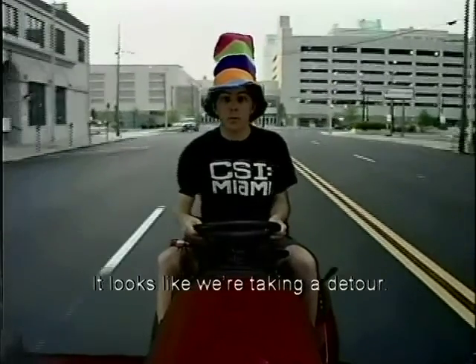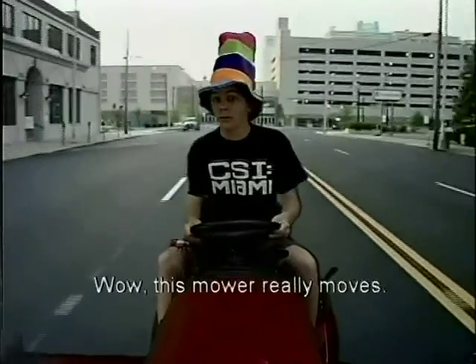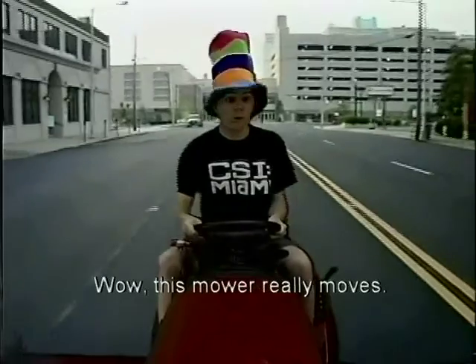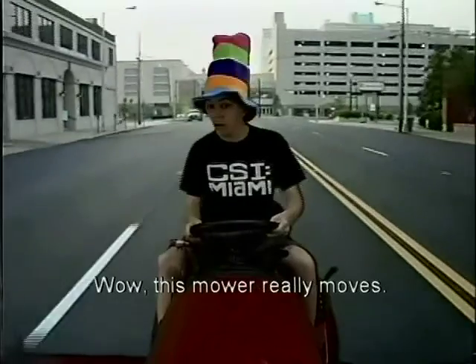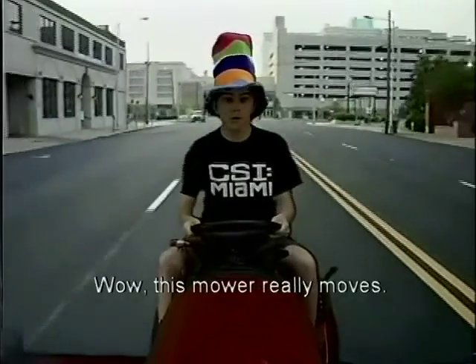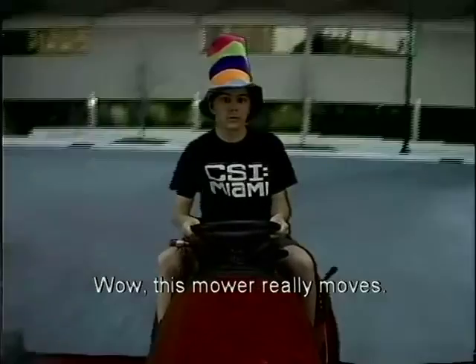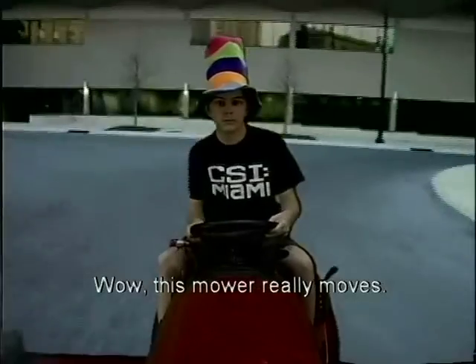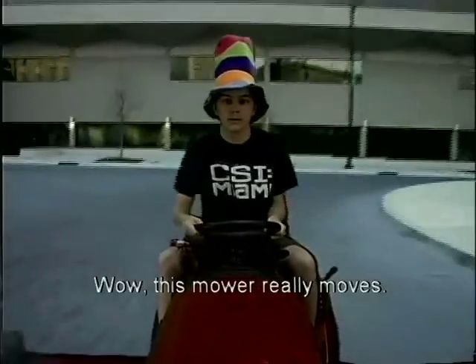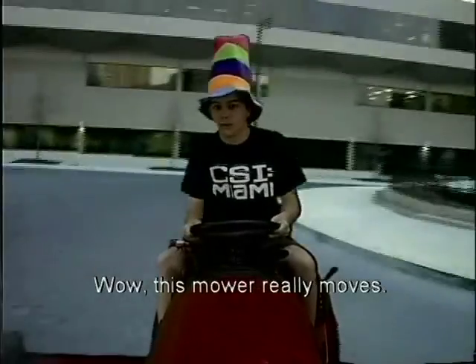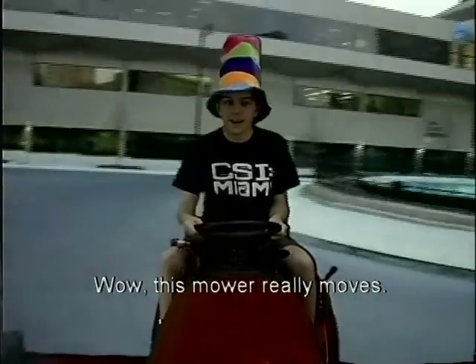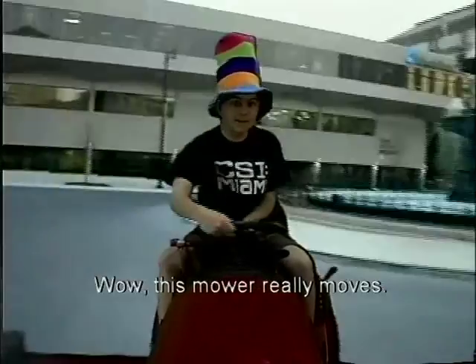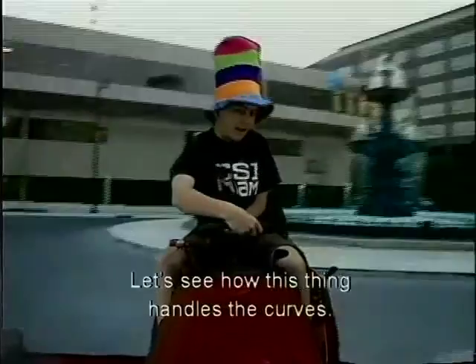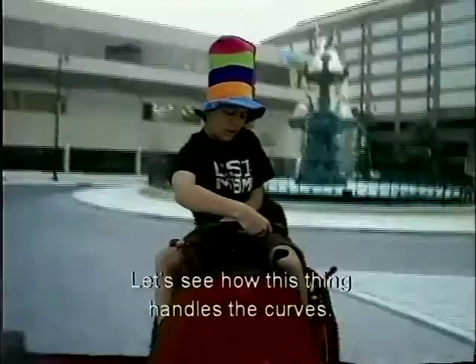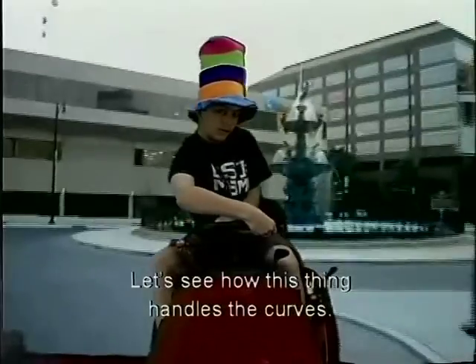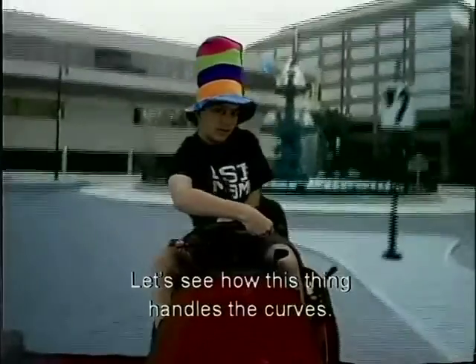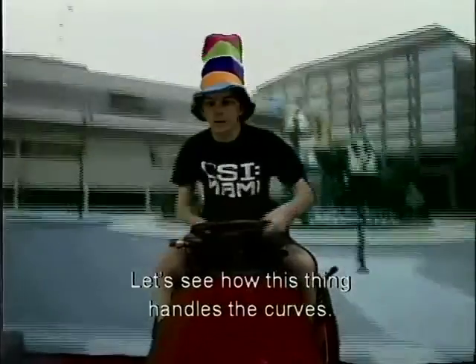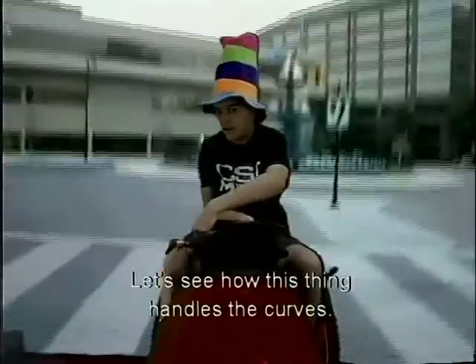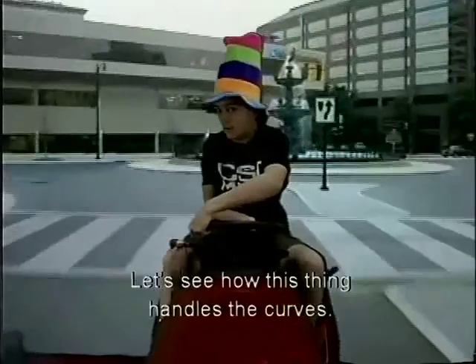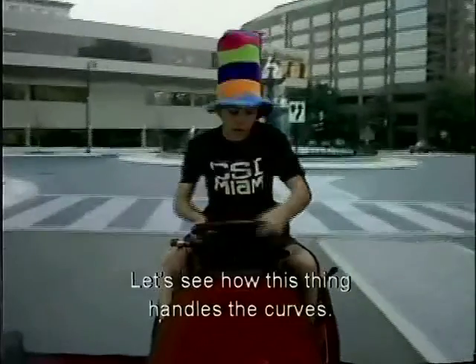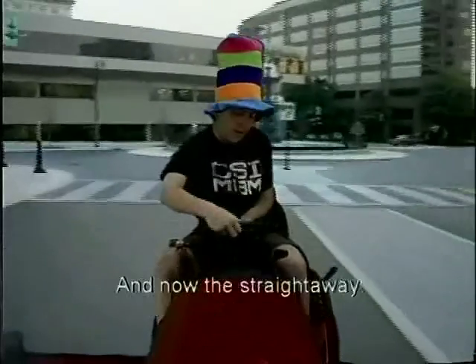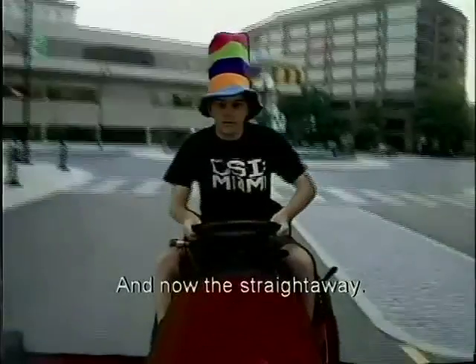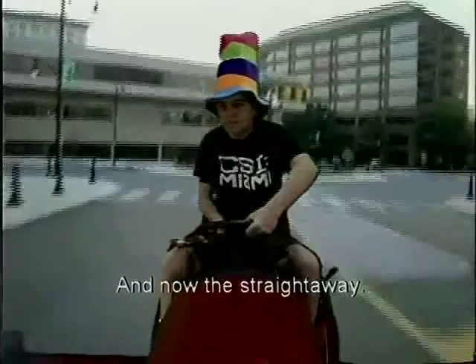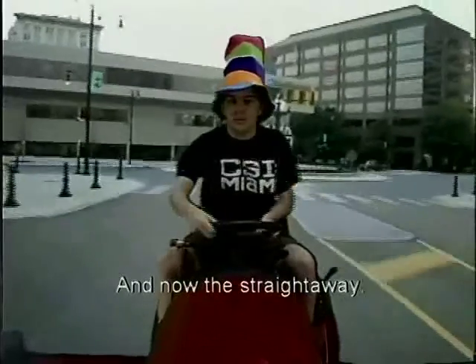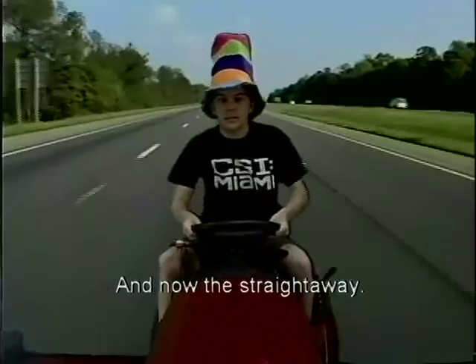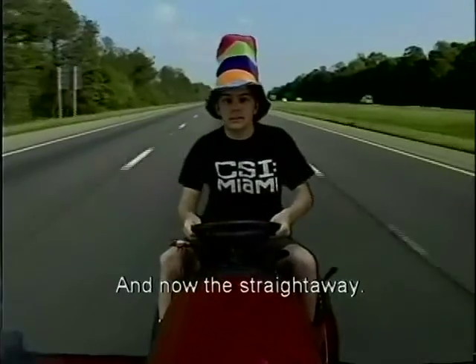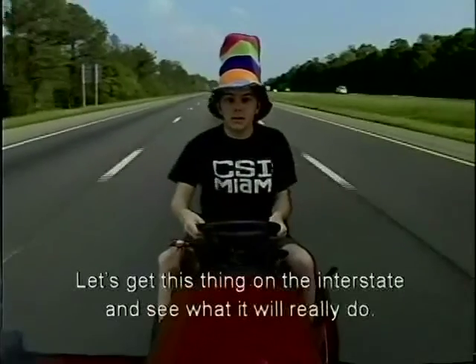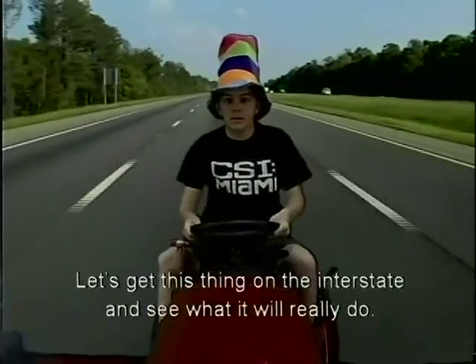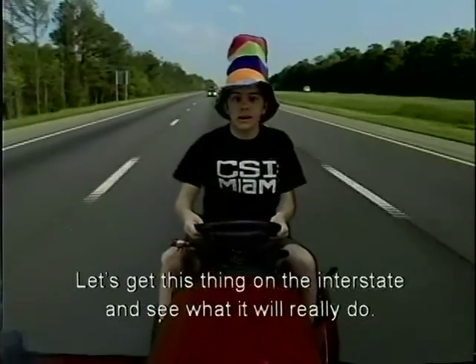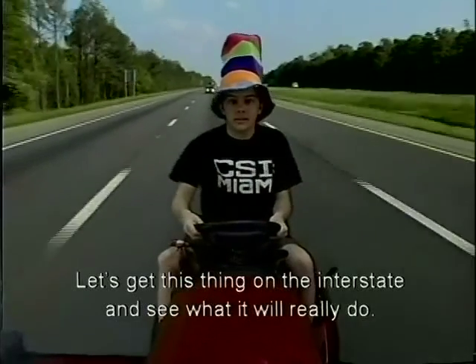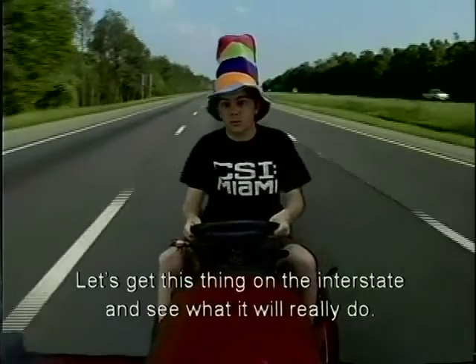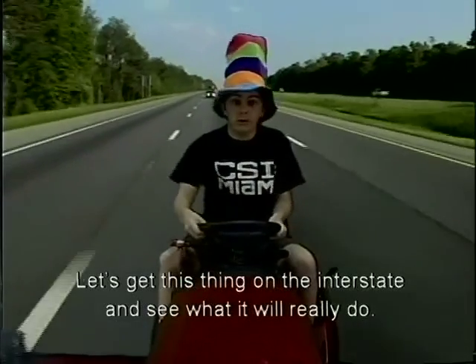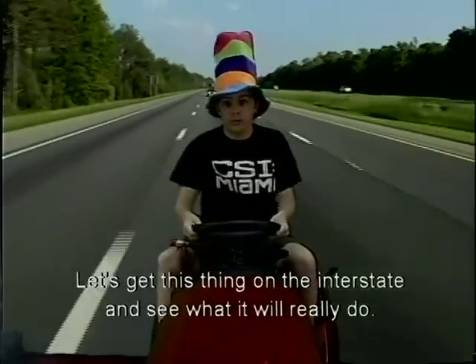Whoa, this mower really moves. Let's see how this thing handles the curves. And now the straightaway — let's get this thing on the interstate and see what it really does.